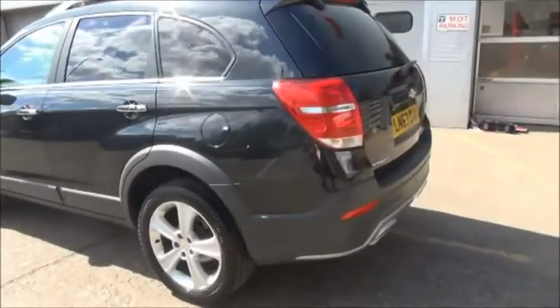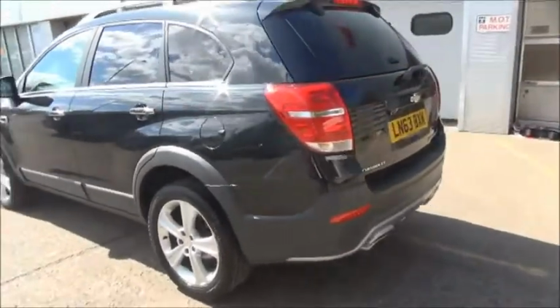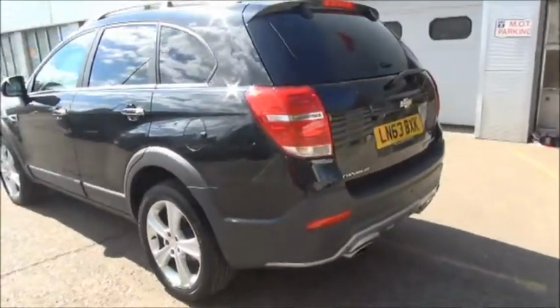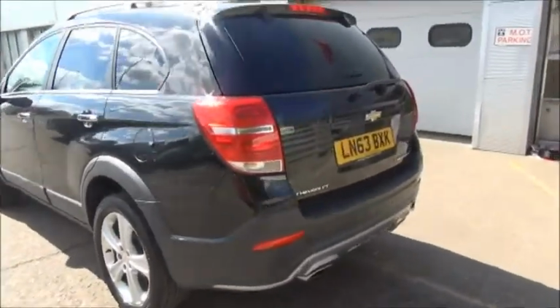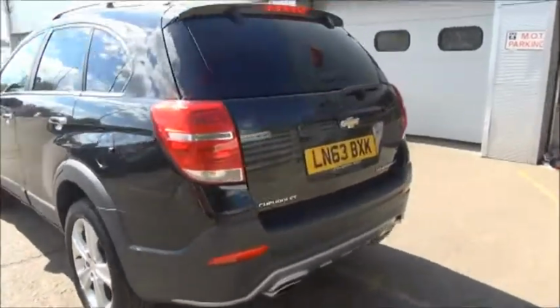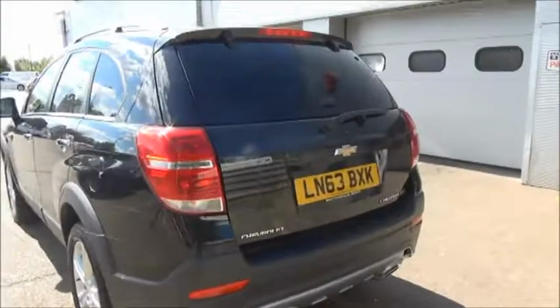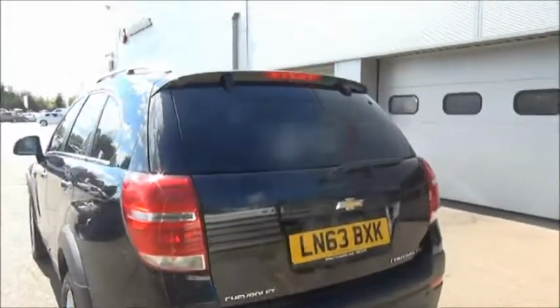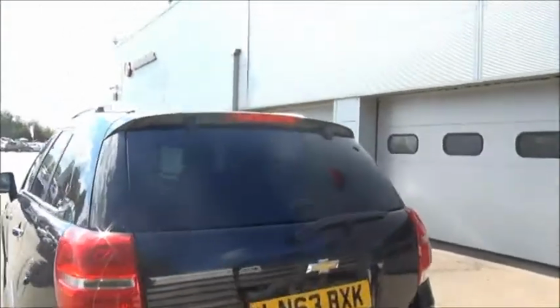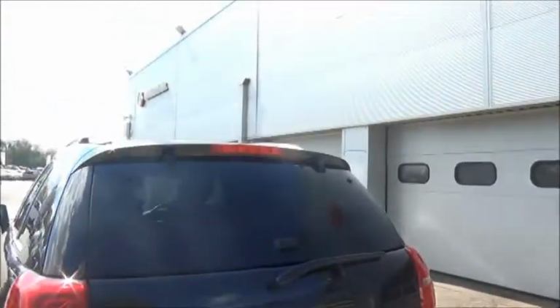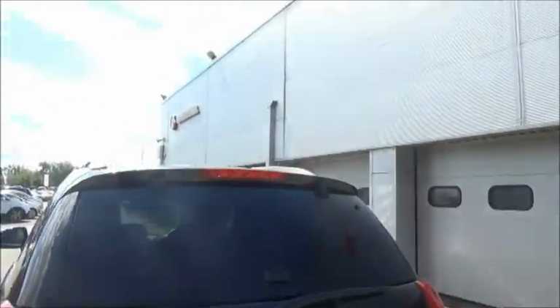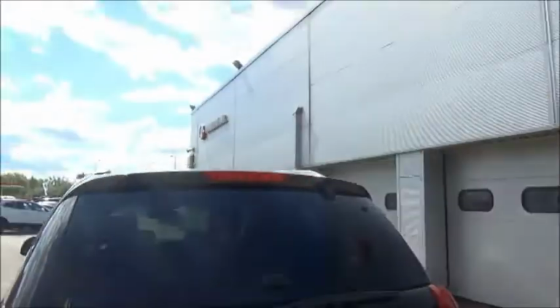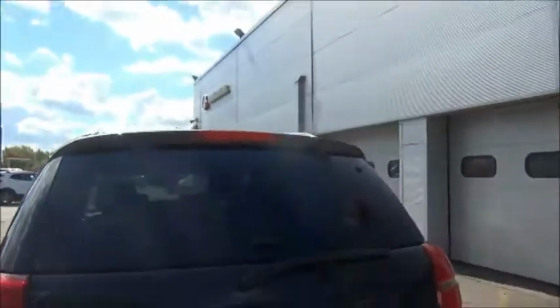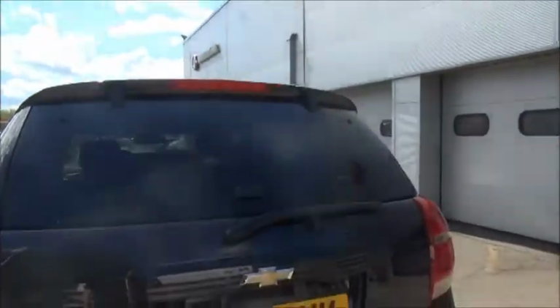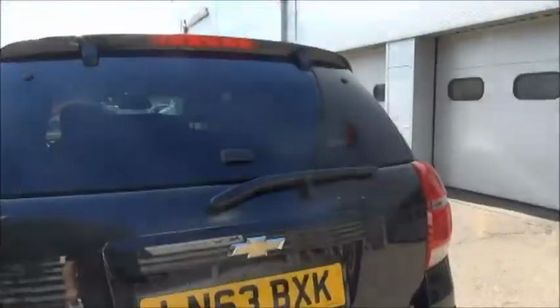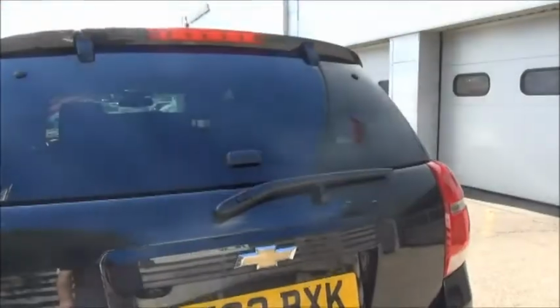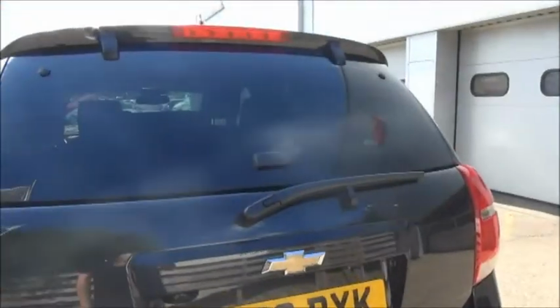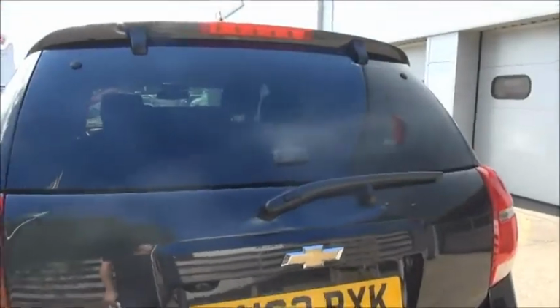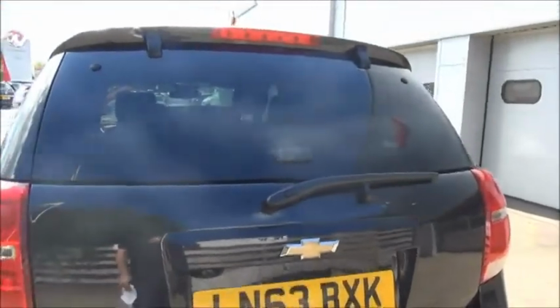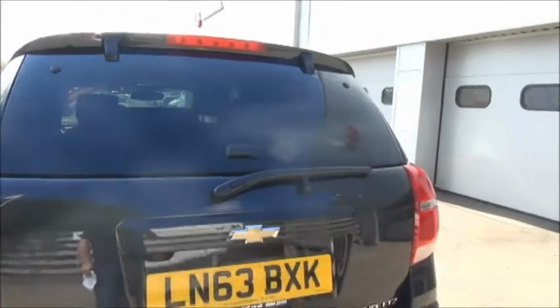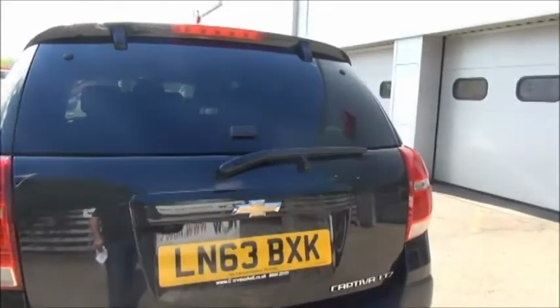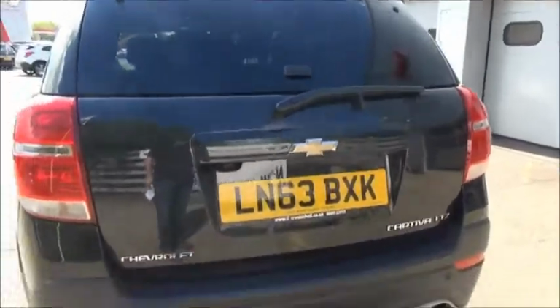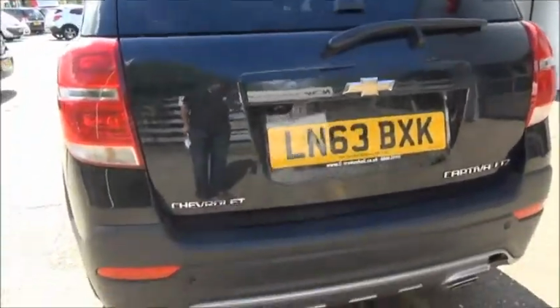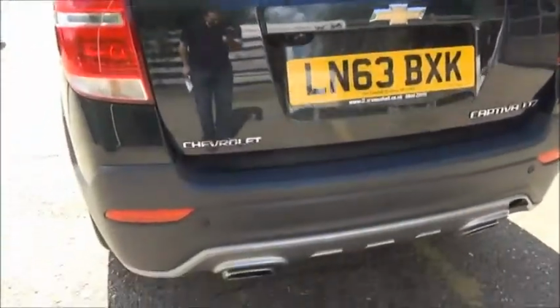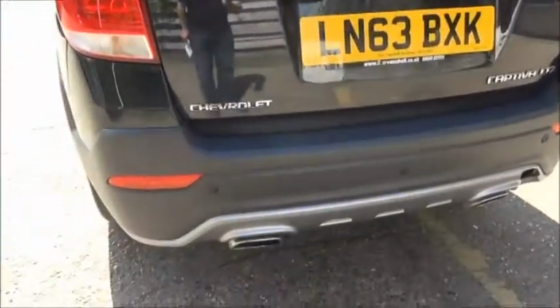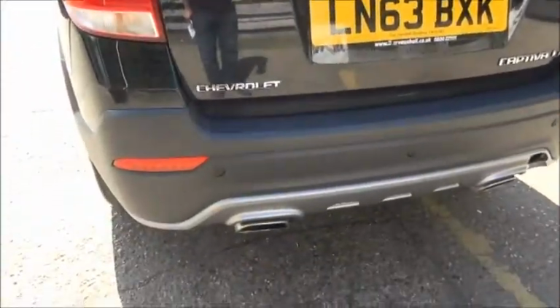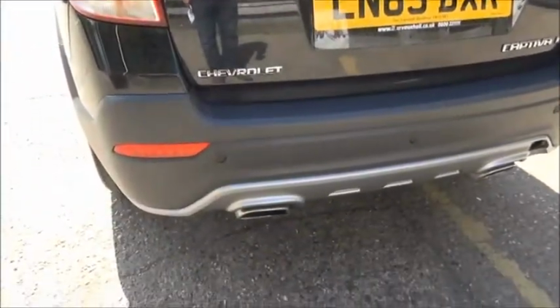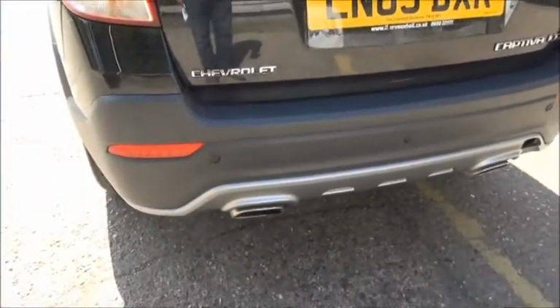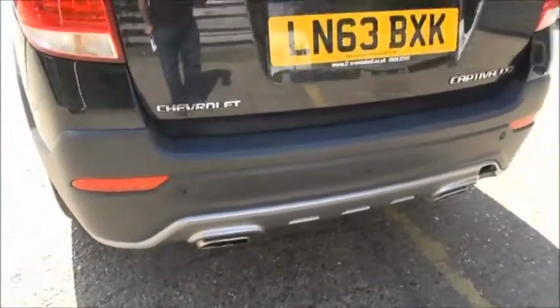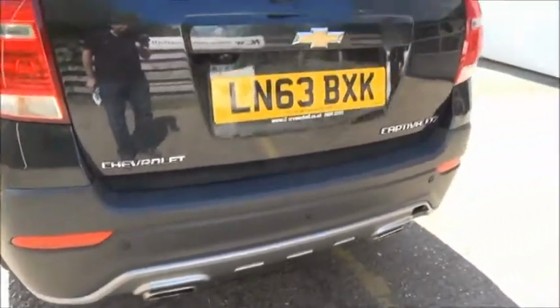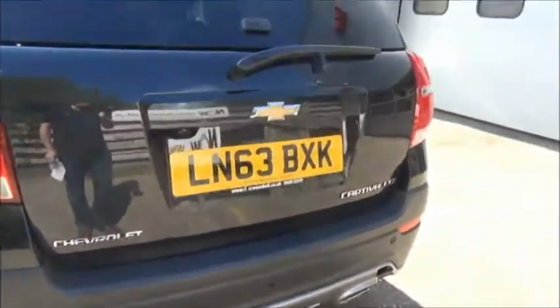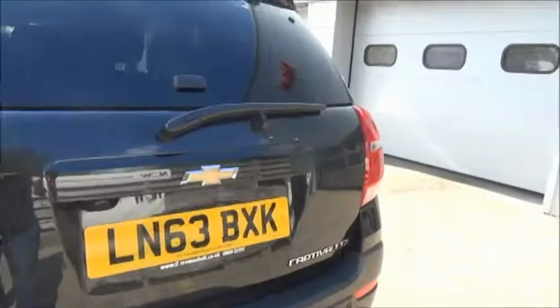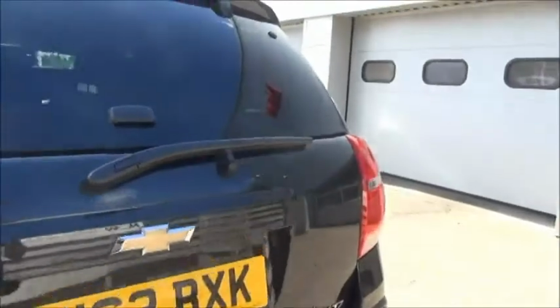At the rear of the vehicle we can see the car has a high visibility rear brake light, rear wash wipe, and it features privacy glass. It also comes with rear parking sensors as well as a rear view camera.